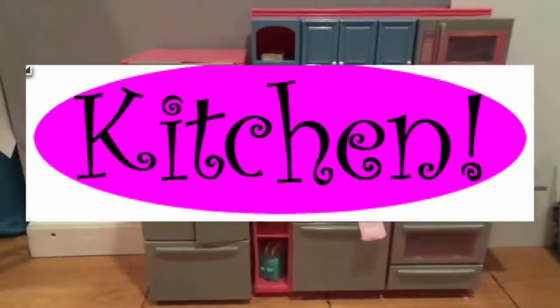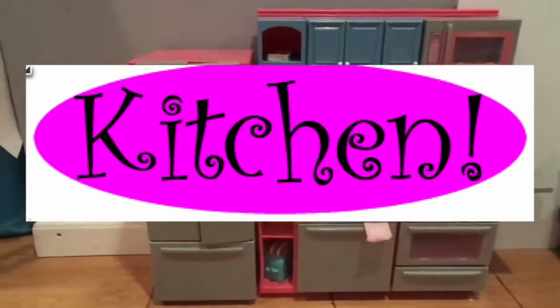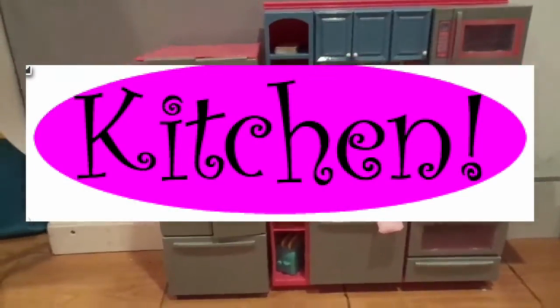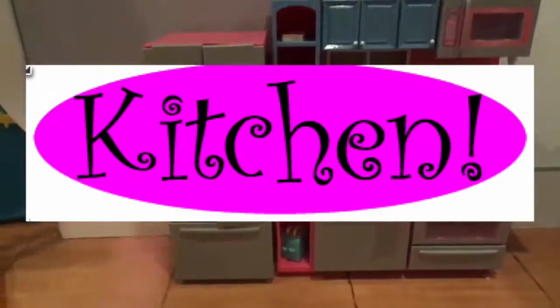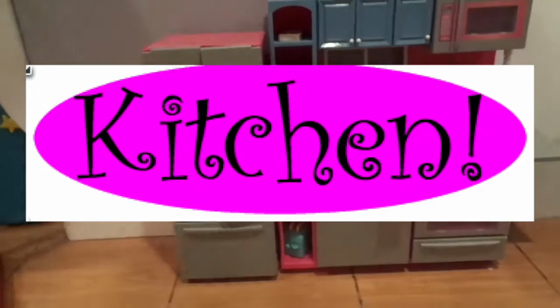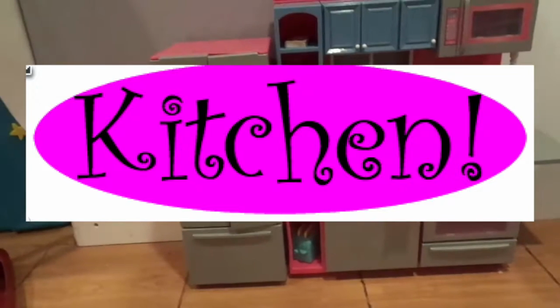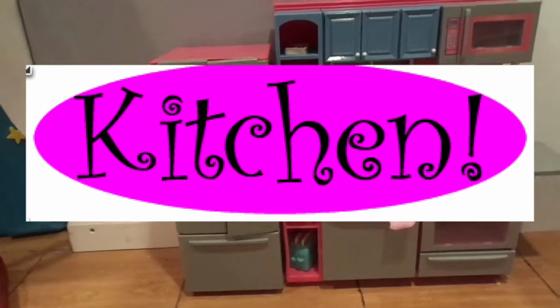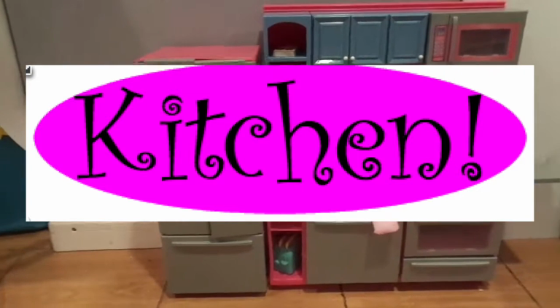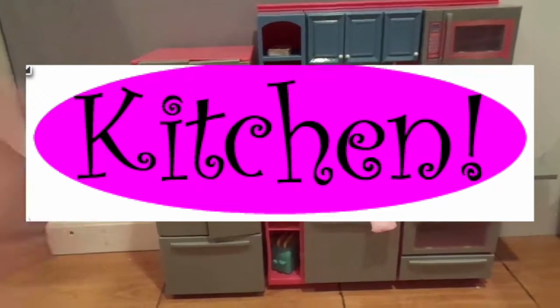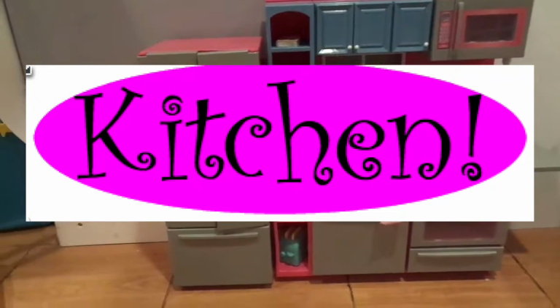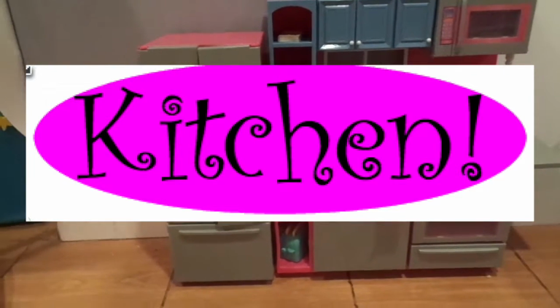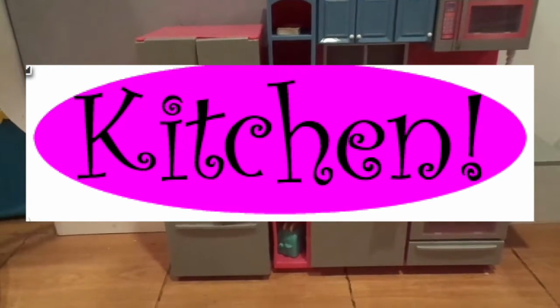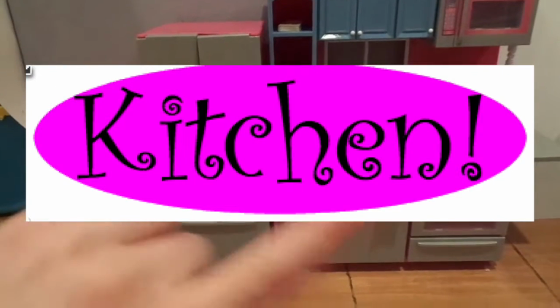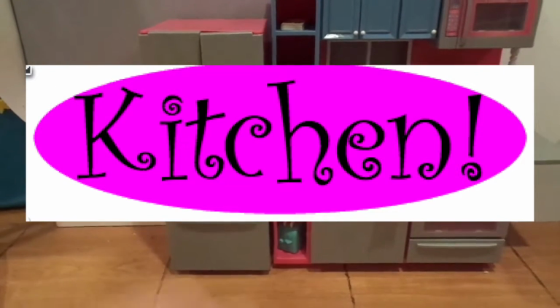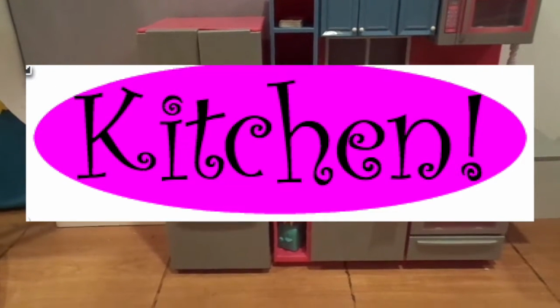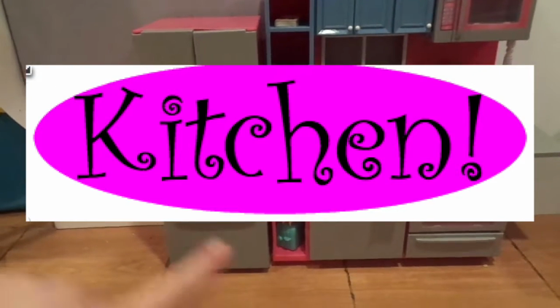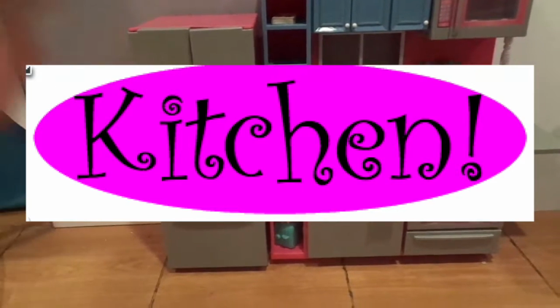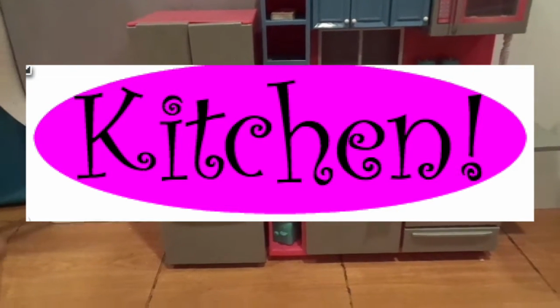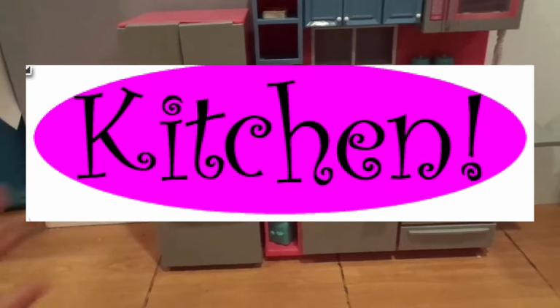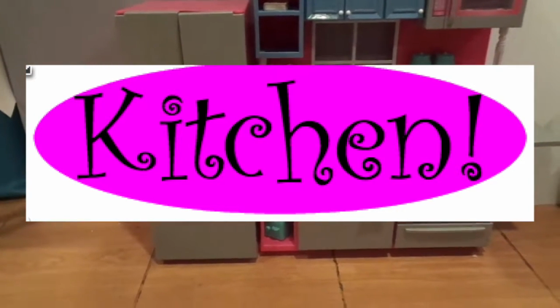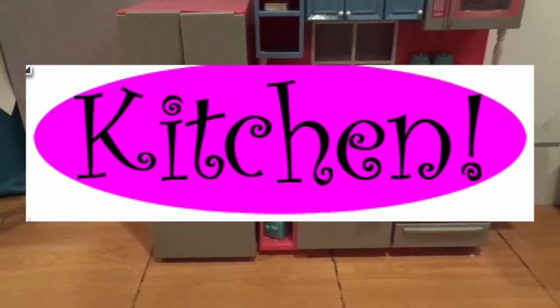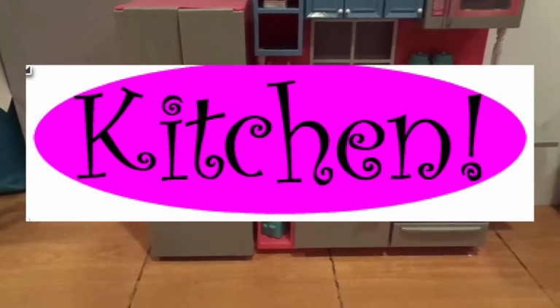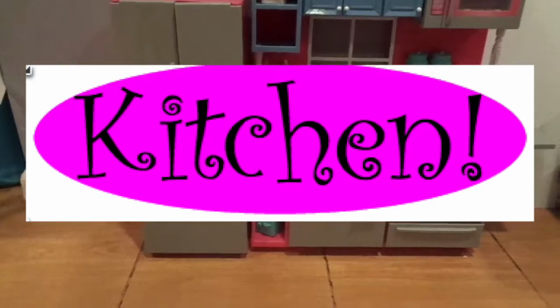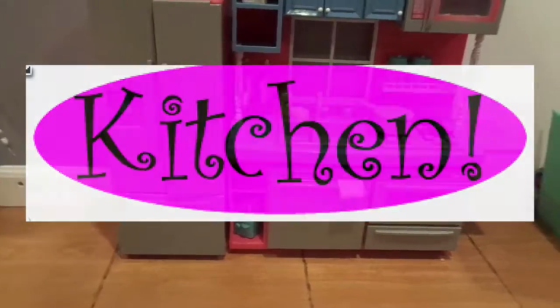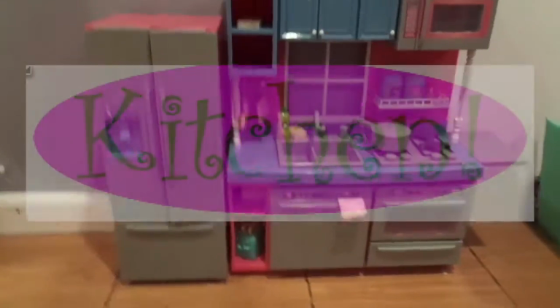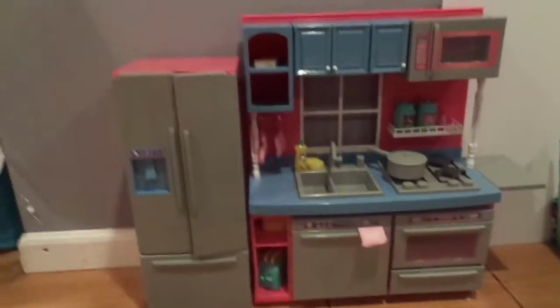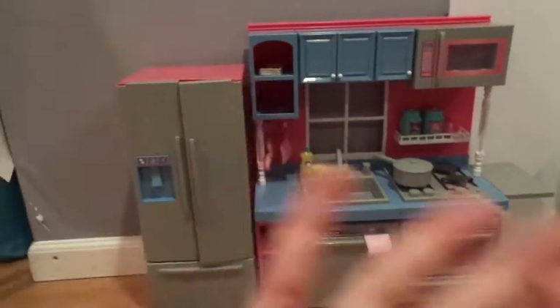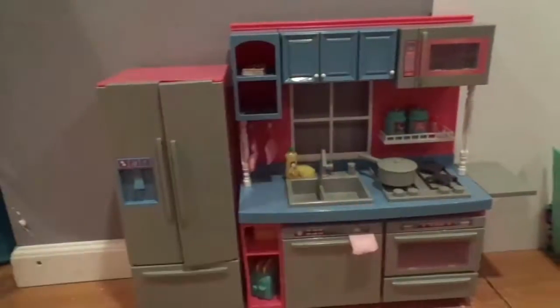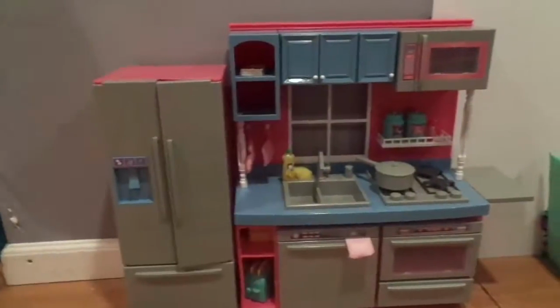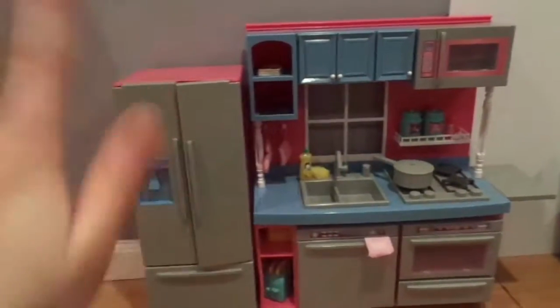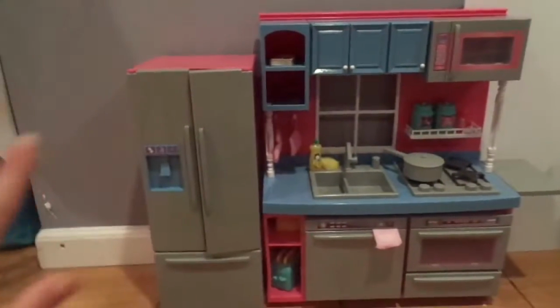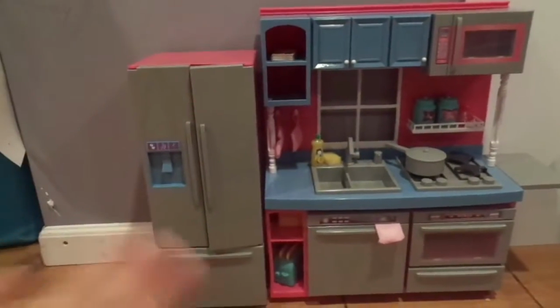The first set we're going to look at is the kitchen. I got this kitchen from Toys R Us, and it's the Journey Girls kitchen set. So let's get started.